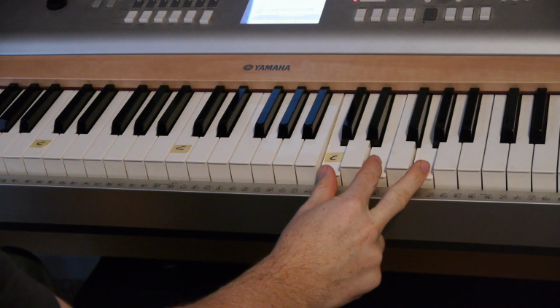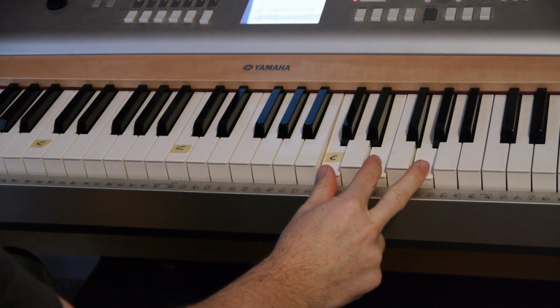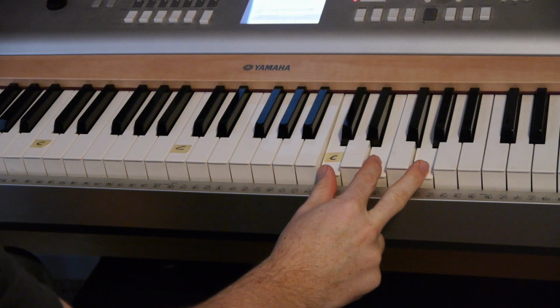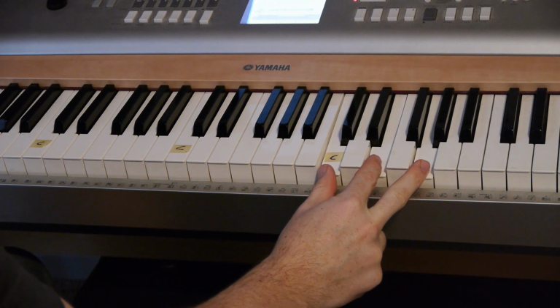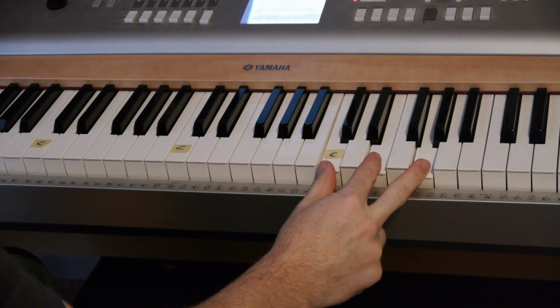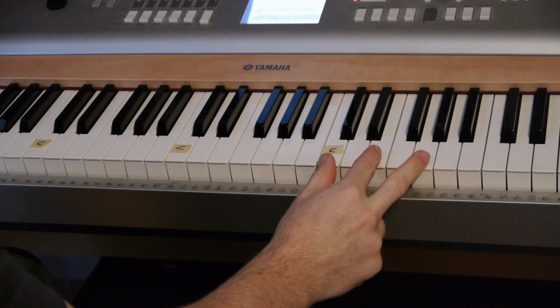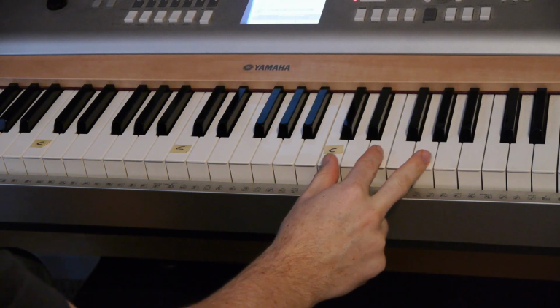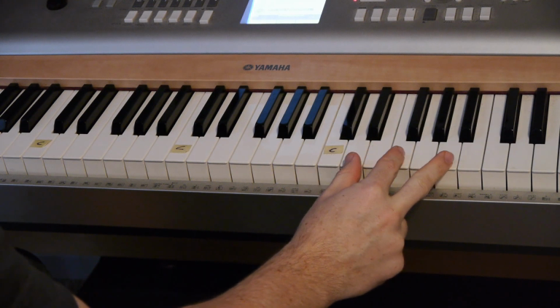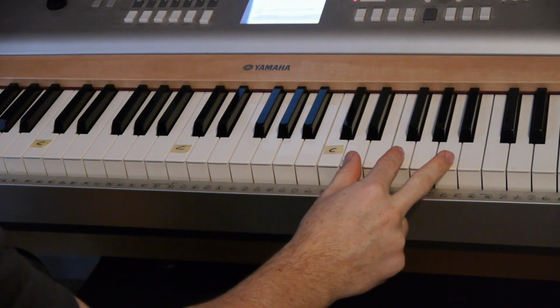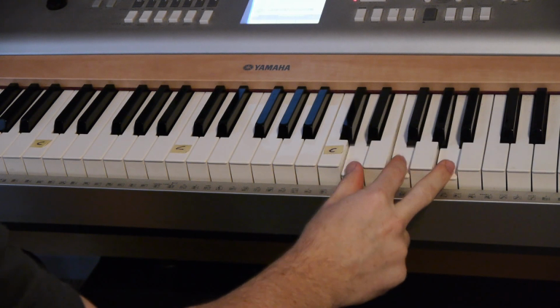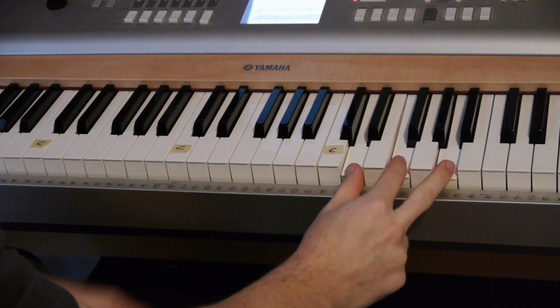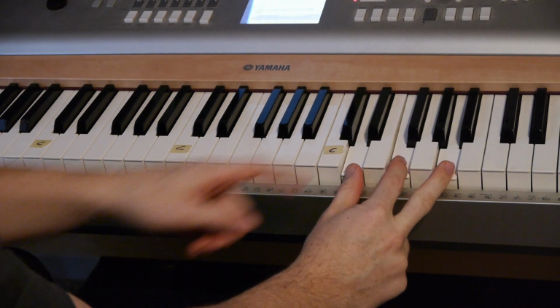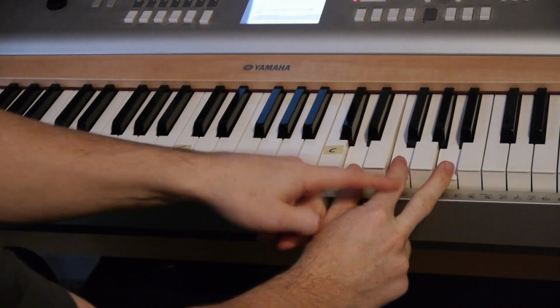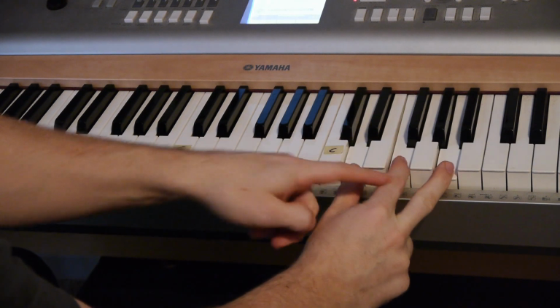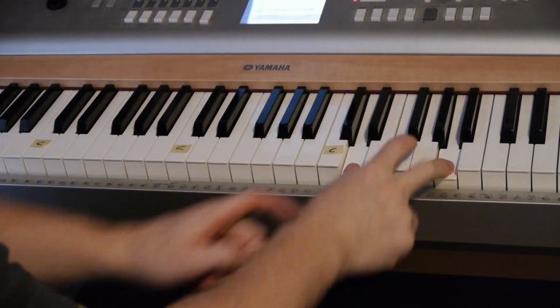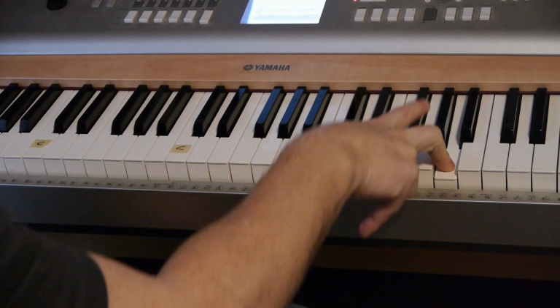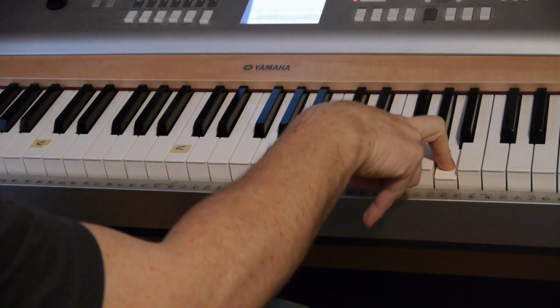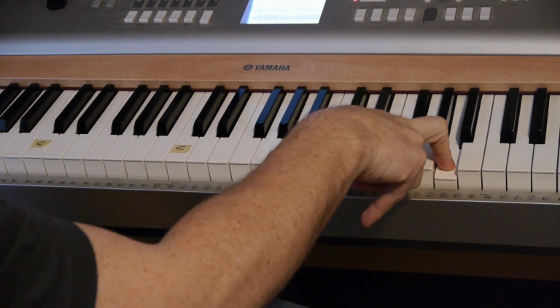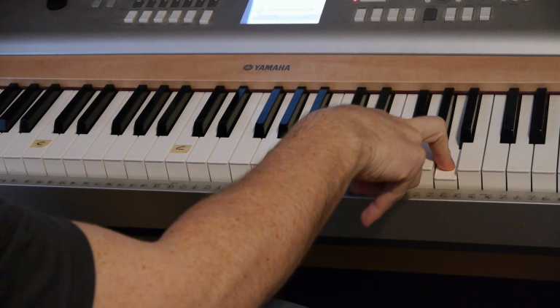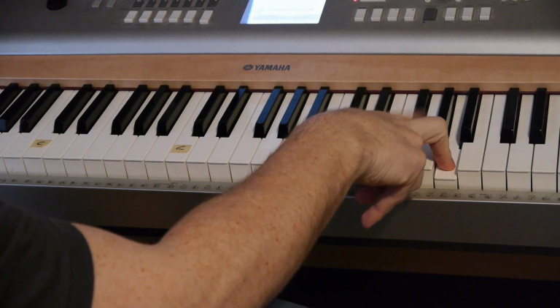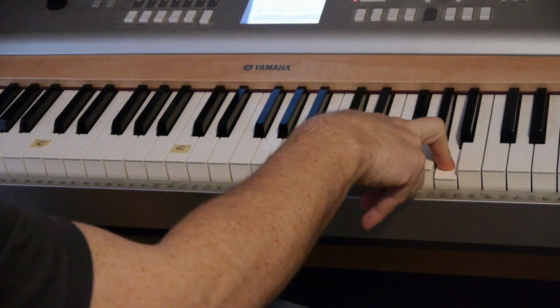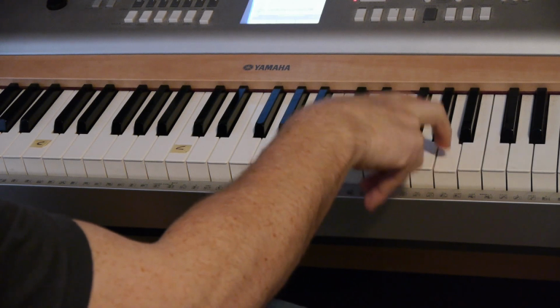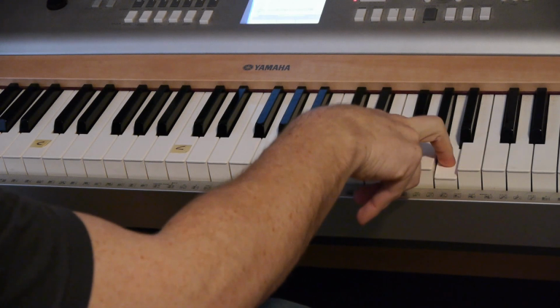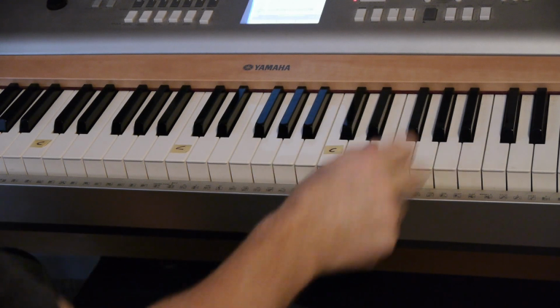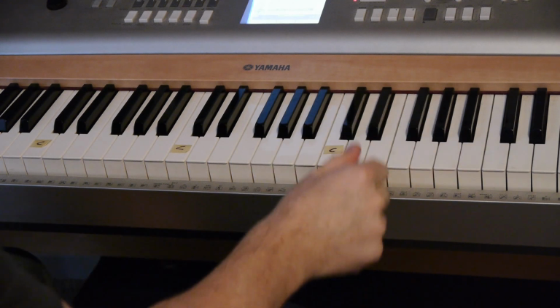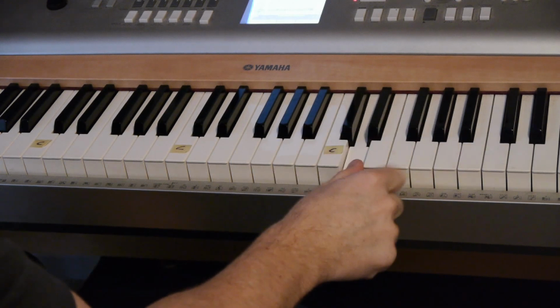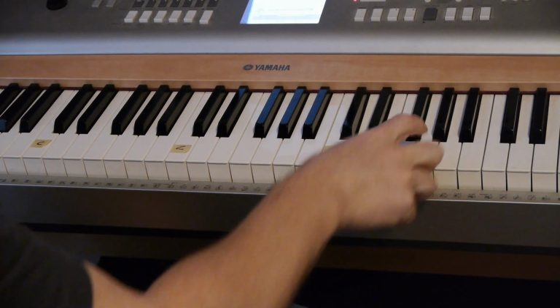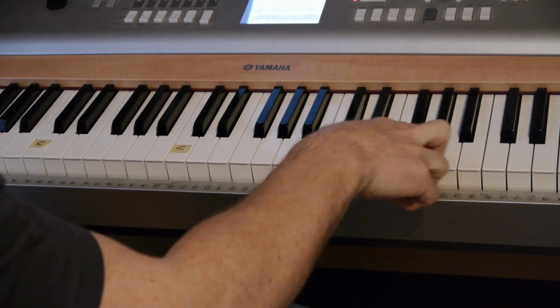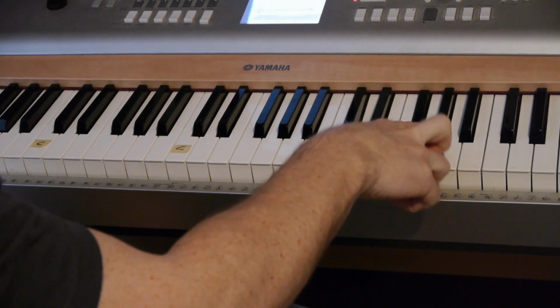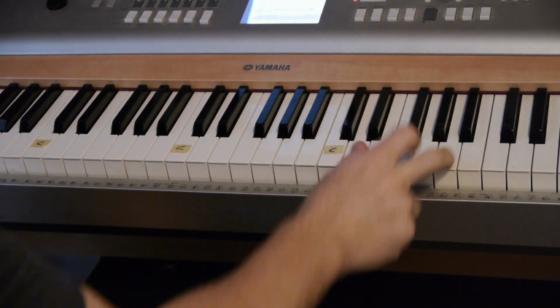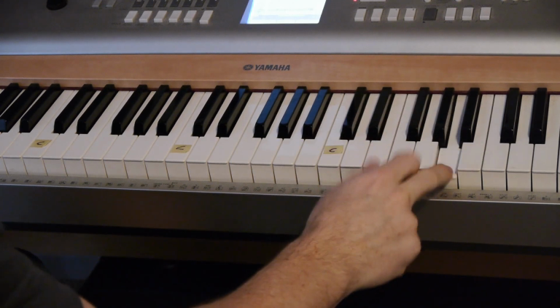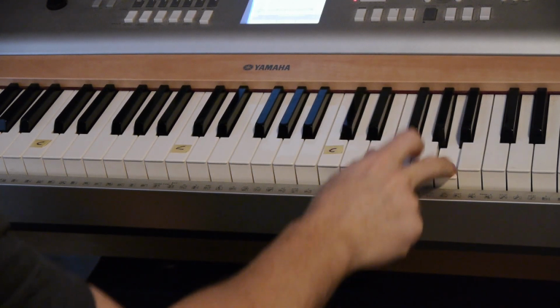For your D, move it down one, but take your first finger up to the sharp. So you're playing a D, an F sharp, and an A.